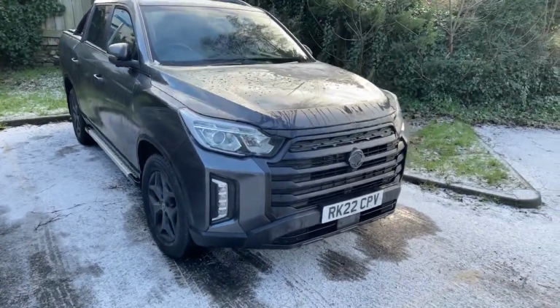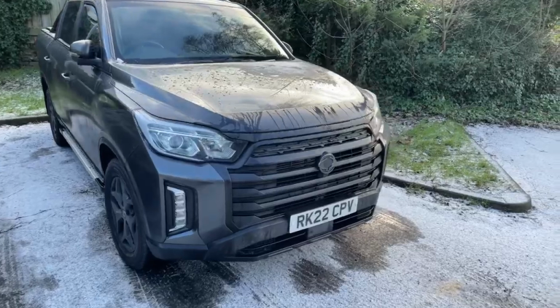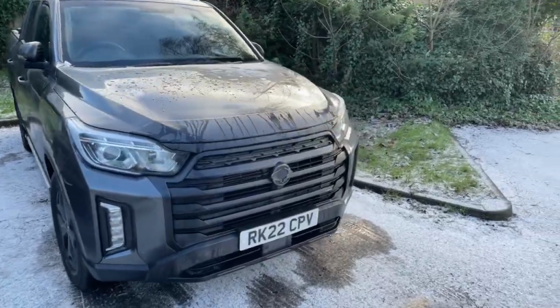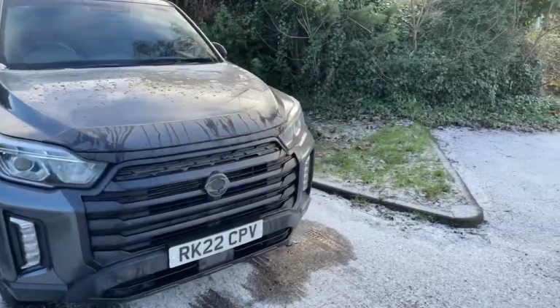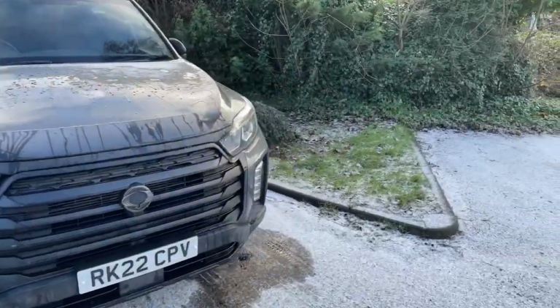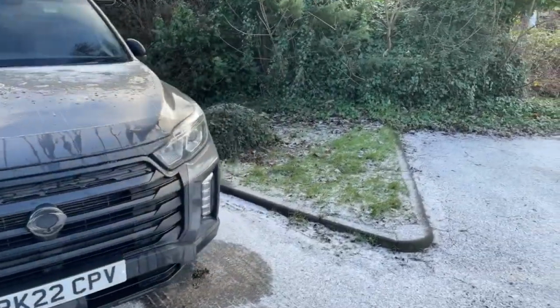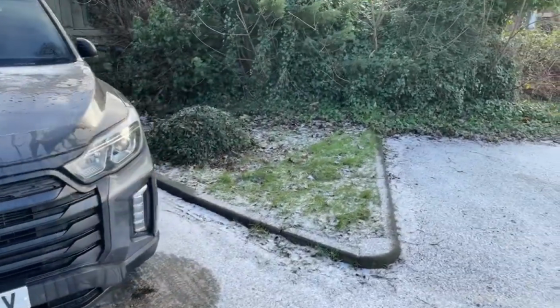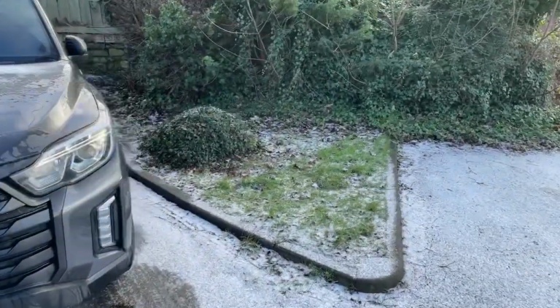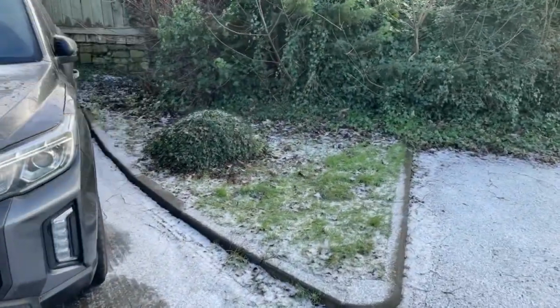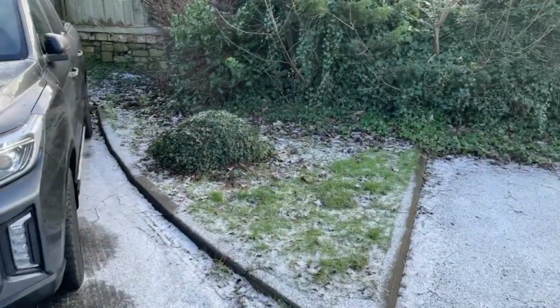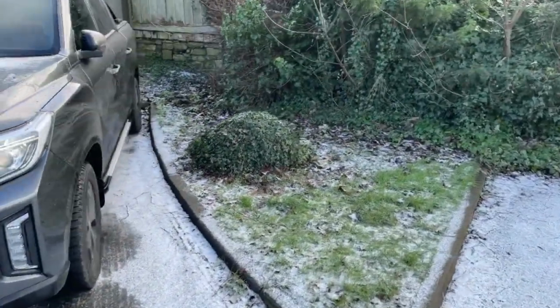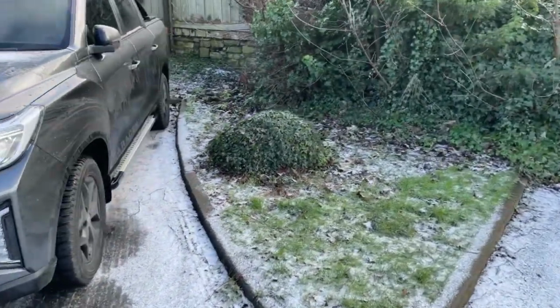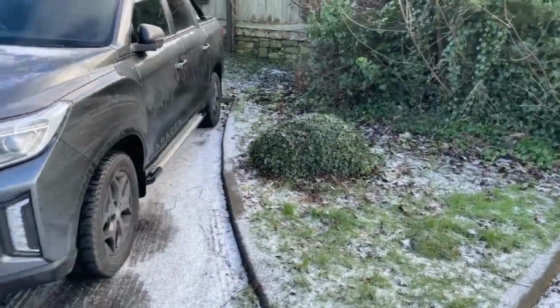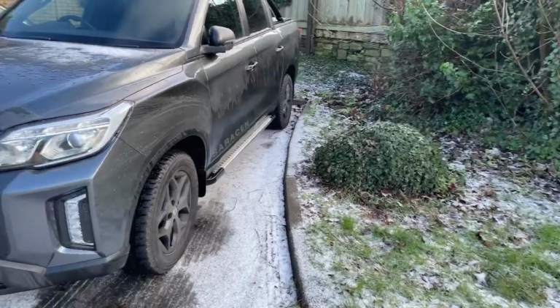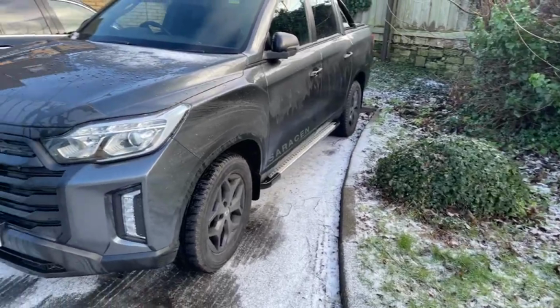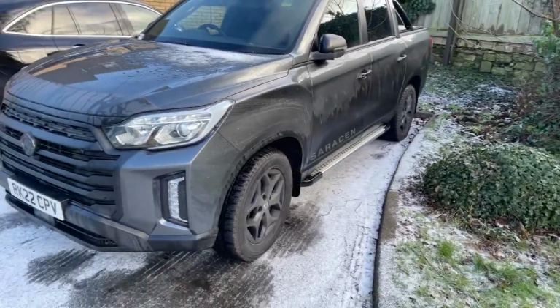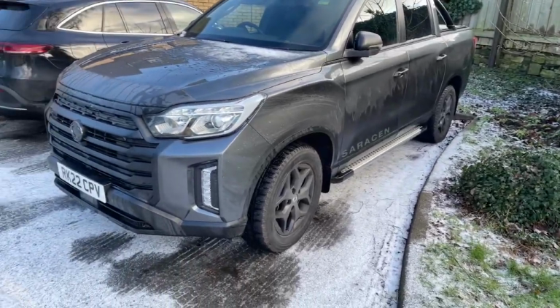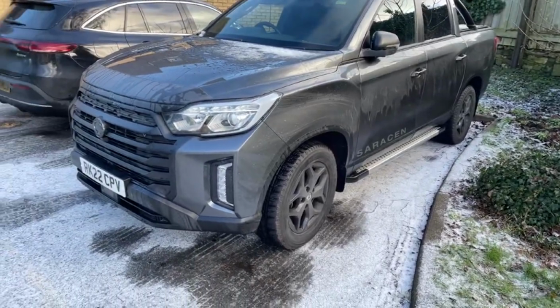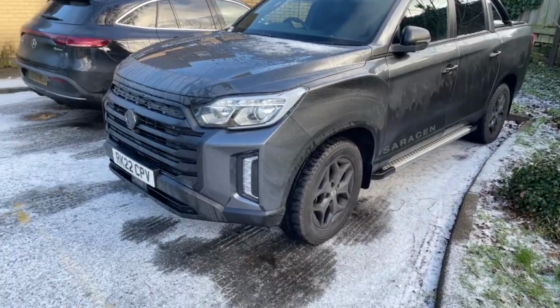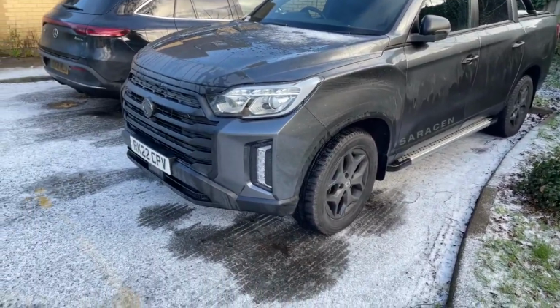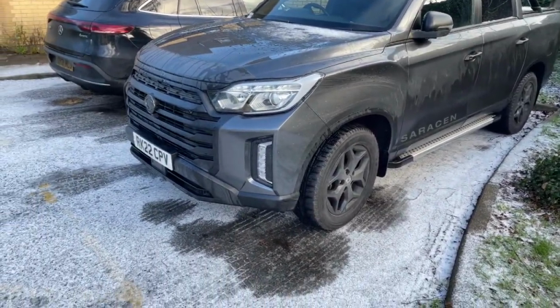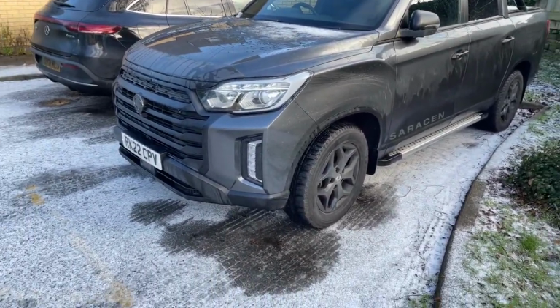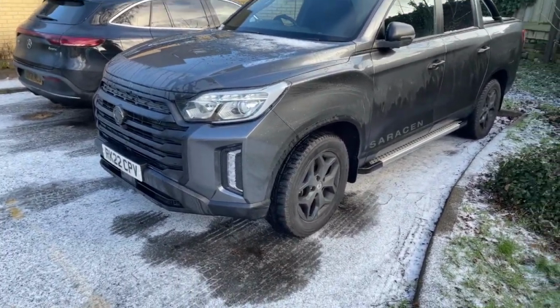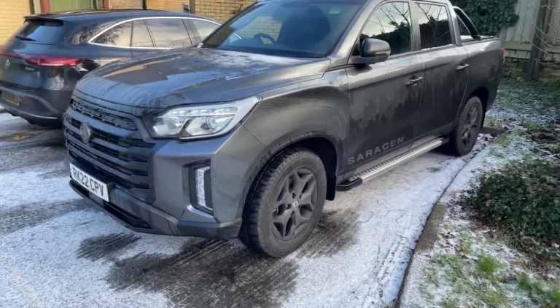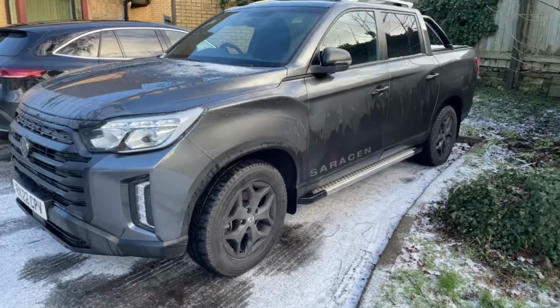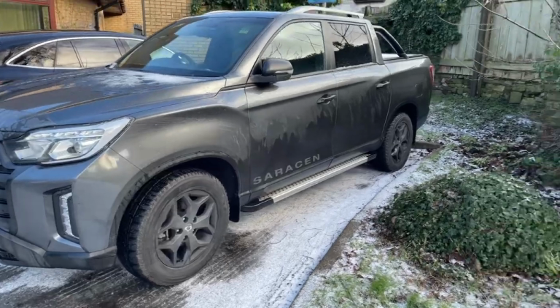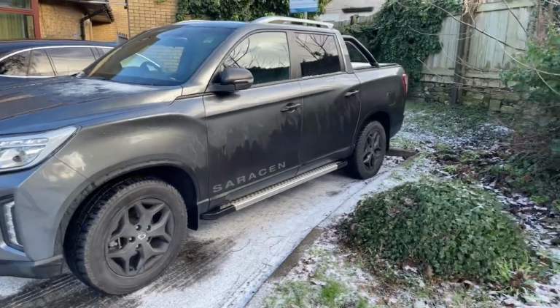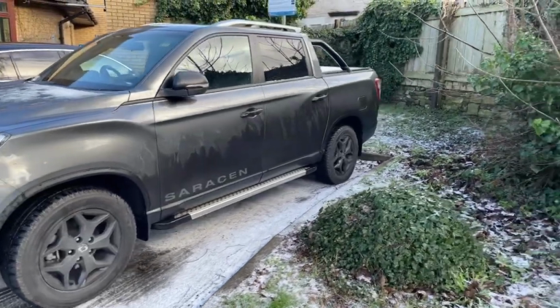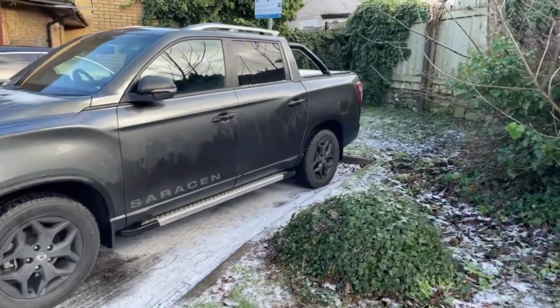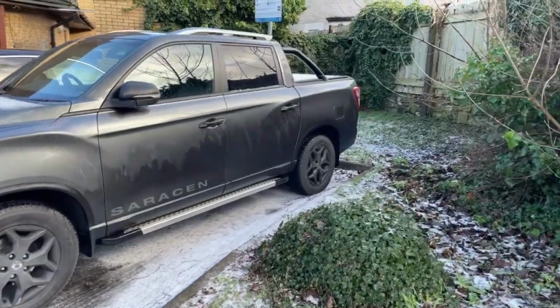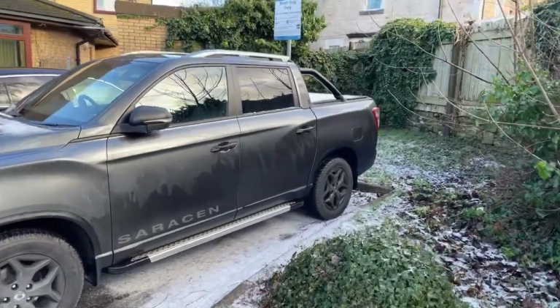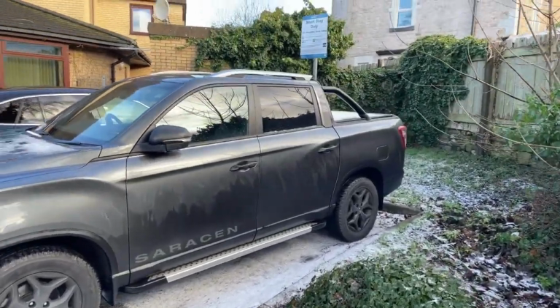You look at the front bumper and it looks deceptively low, but when you get it off-roading, it isn't — it's perfectly fine. Thanks for the thumbs up, and yeah, it's great to be back, to be honest.